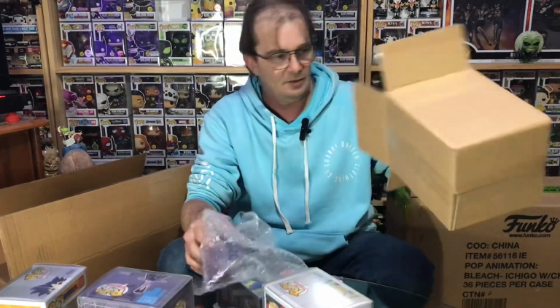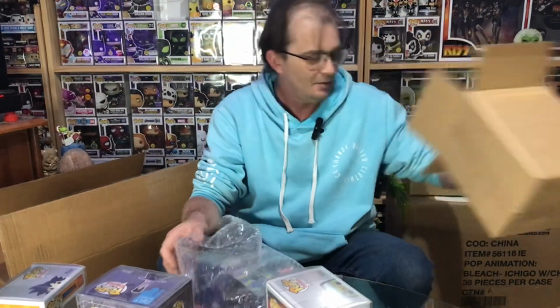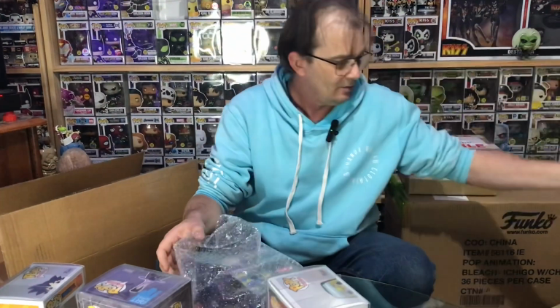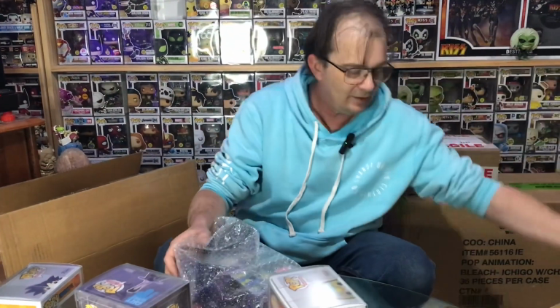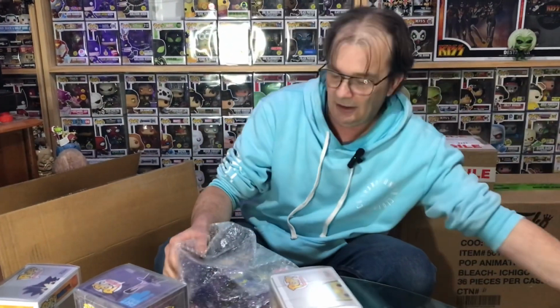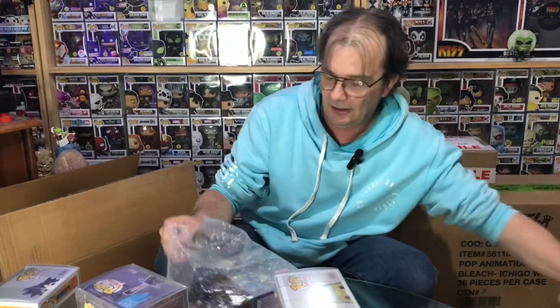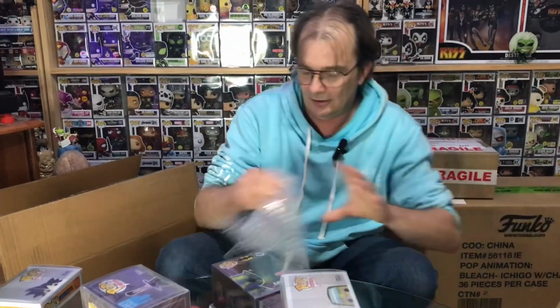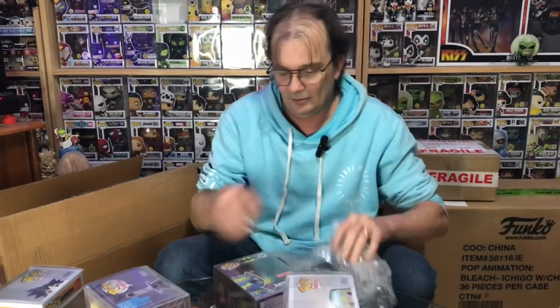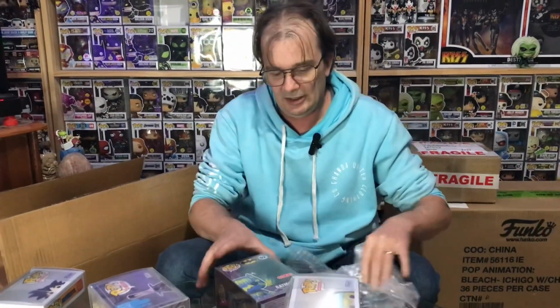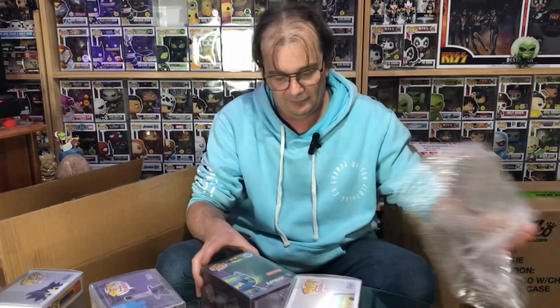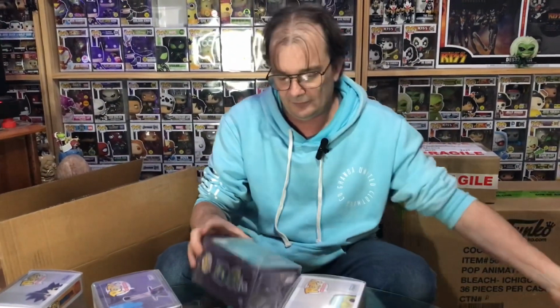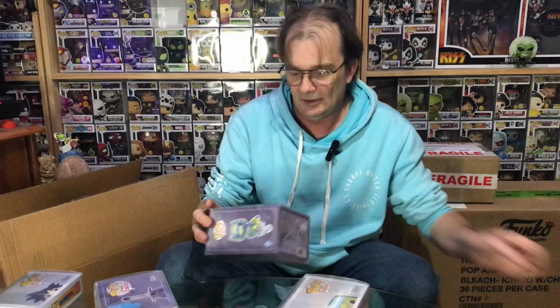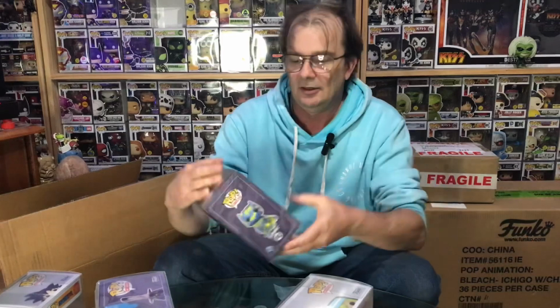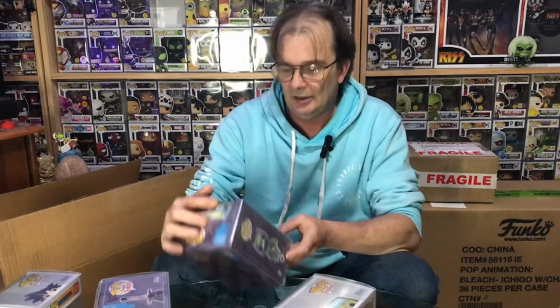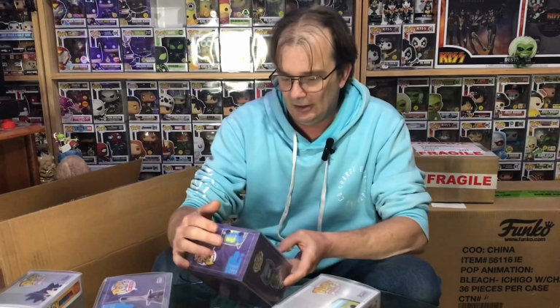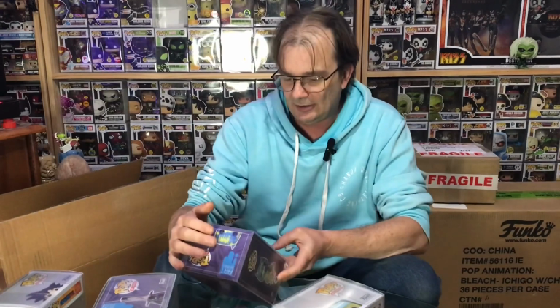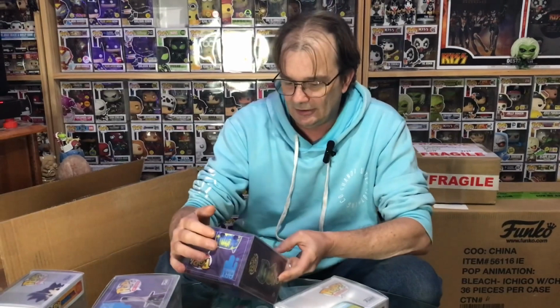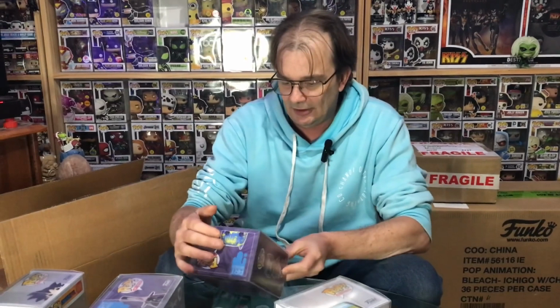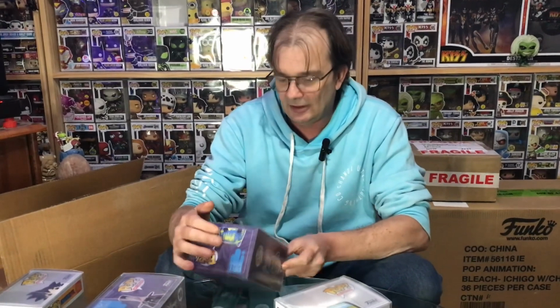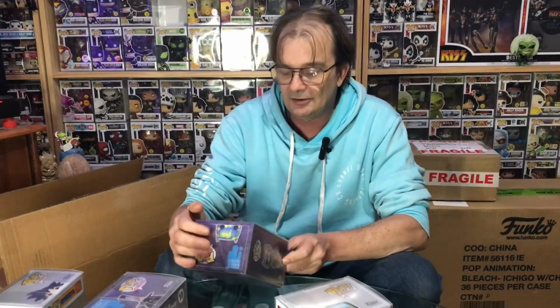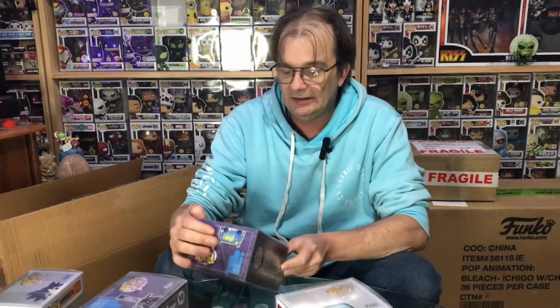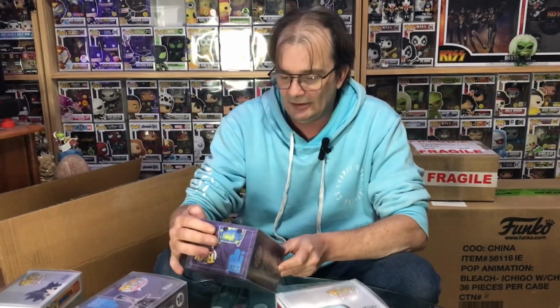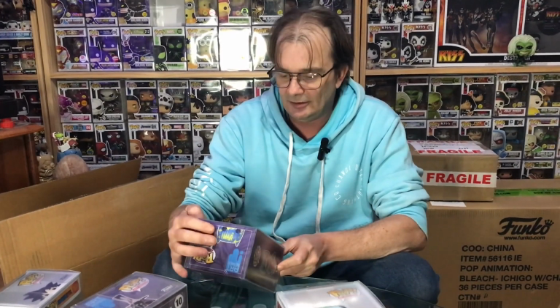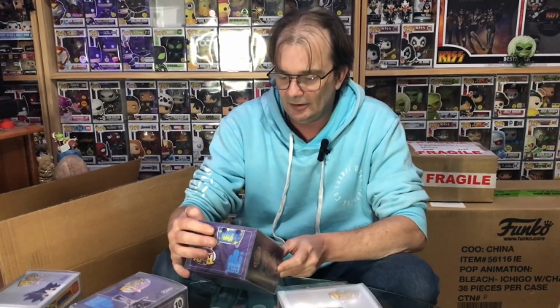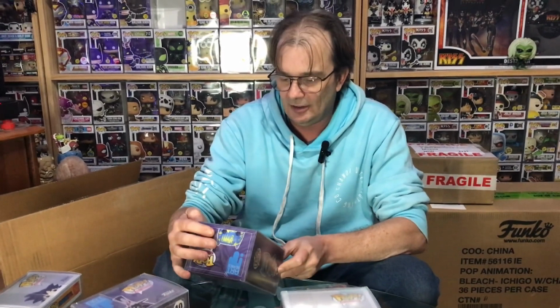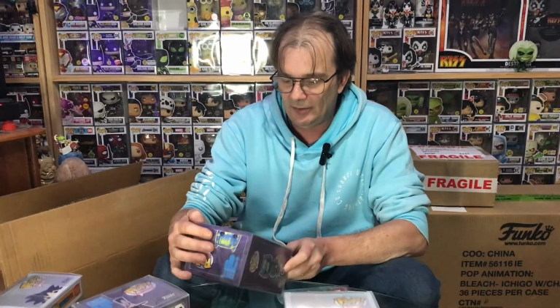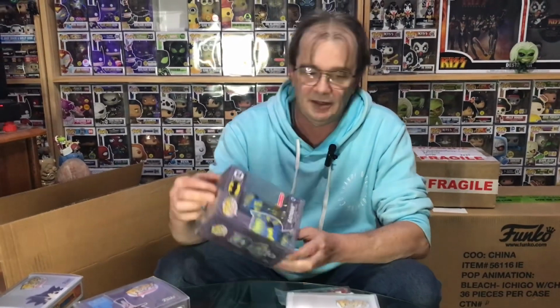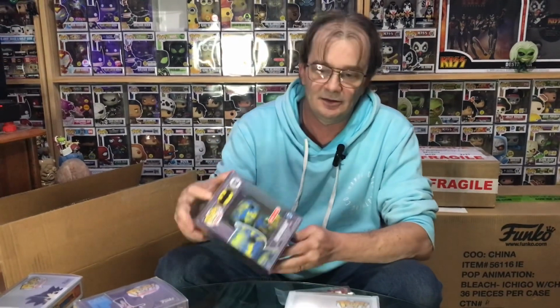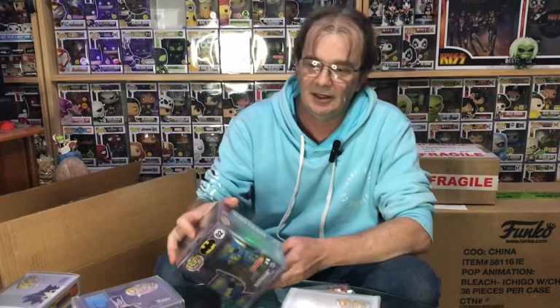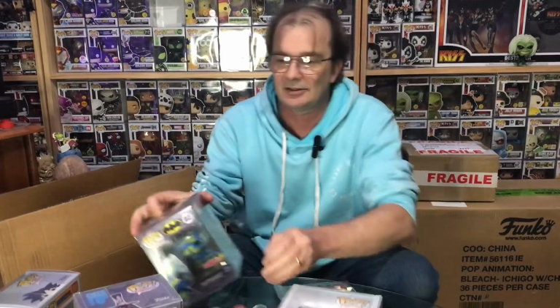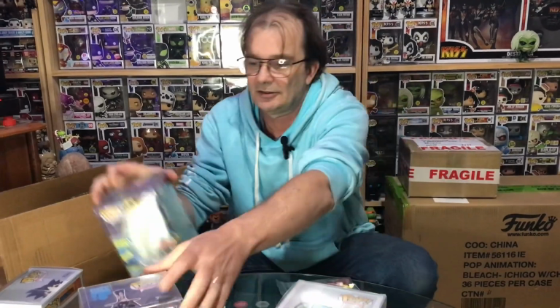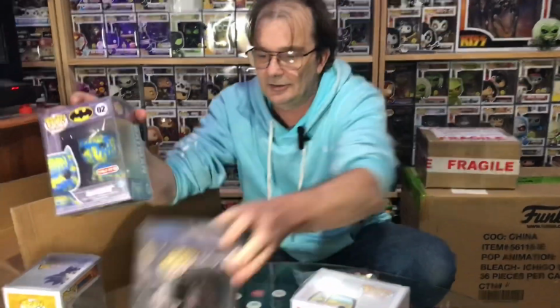Okay, we have artist series Batman Target exclusive.